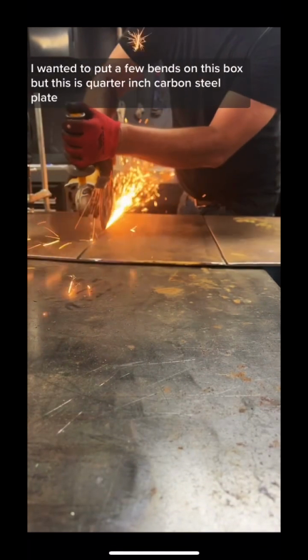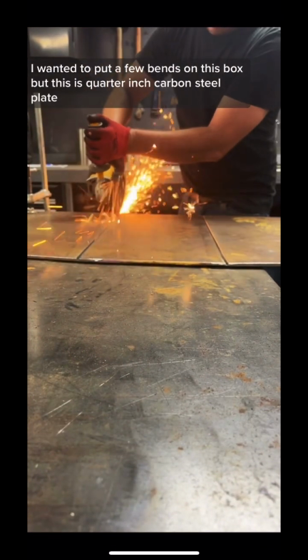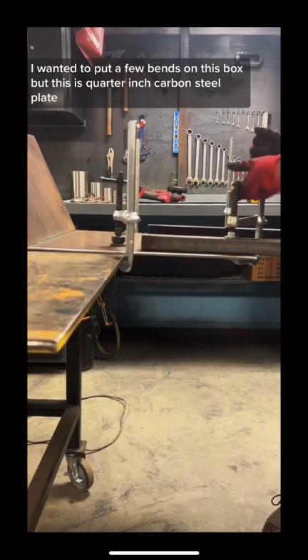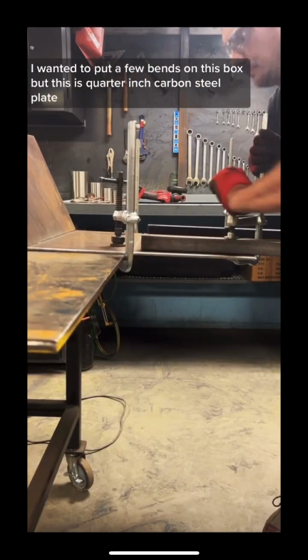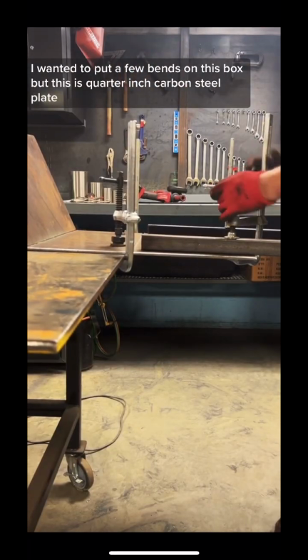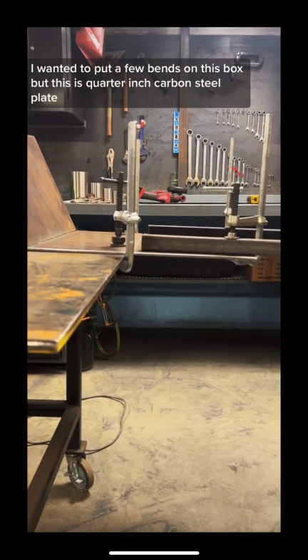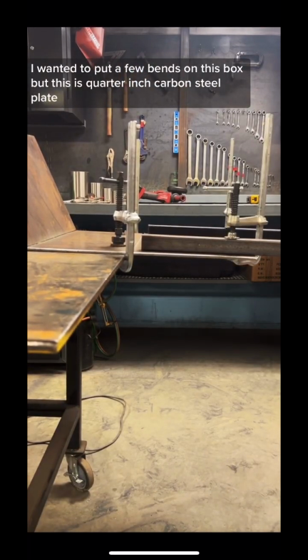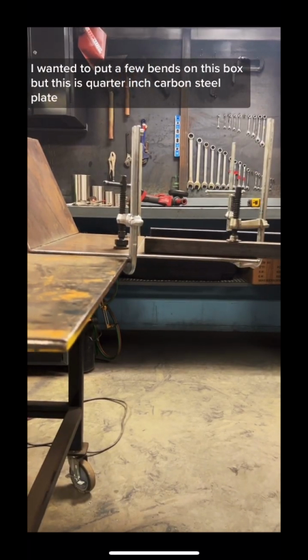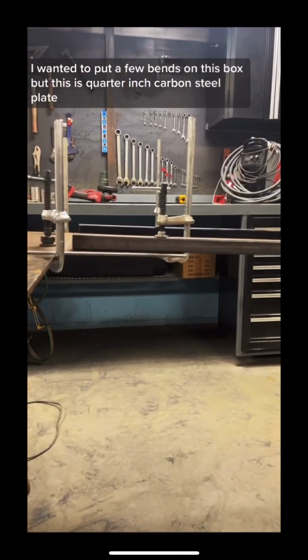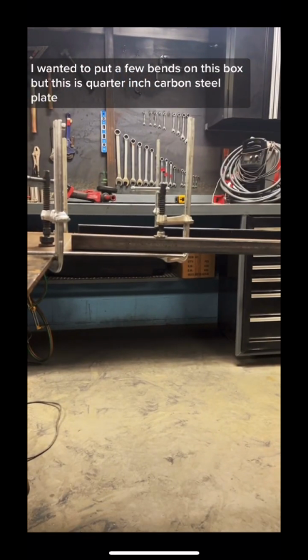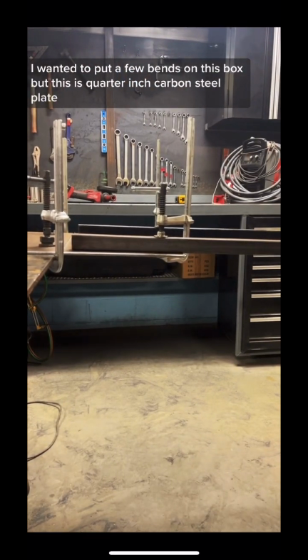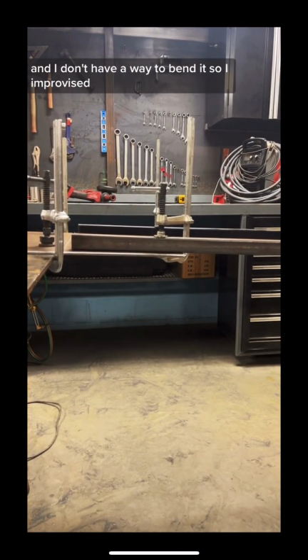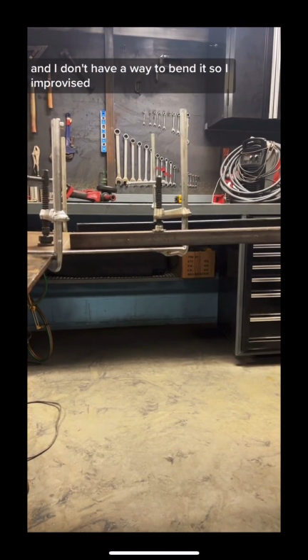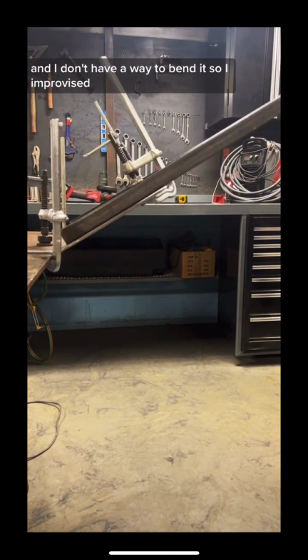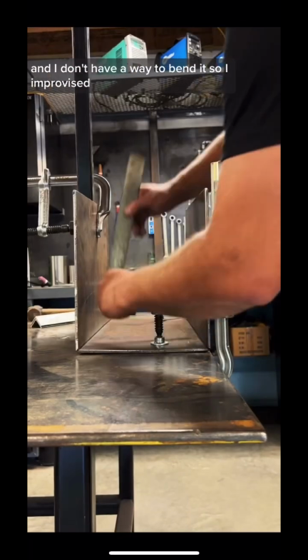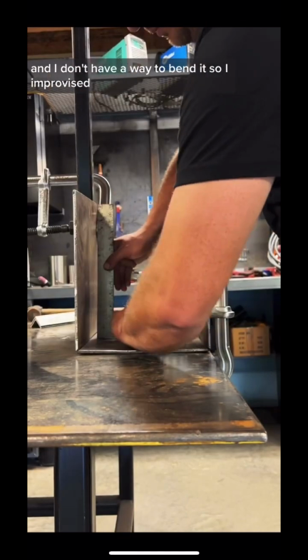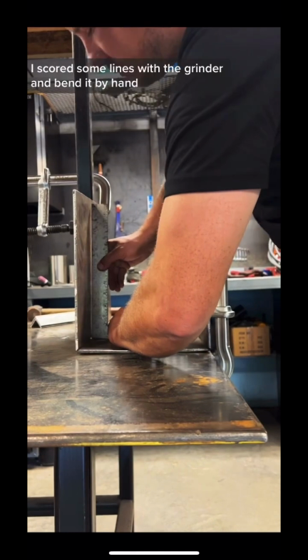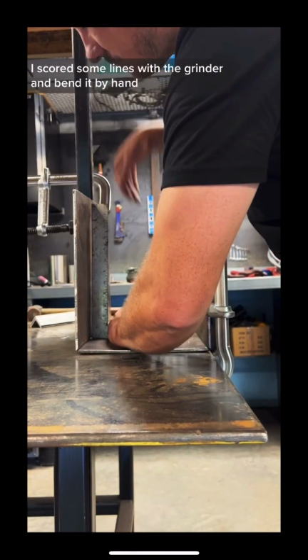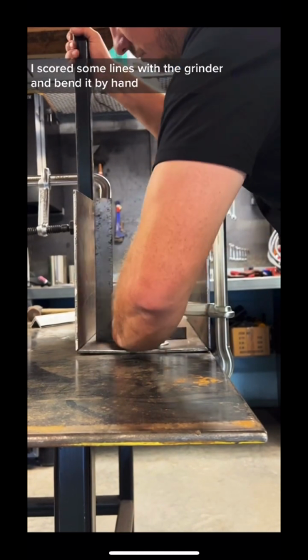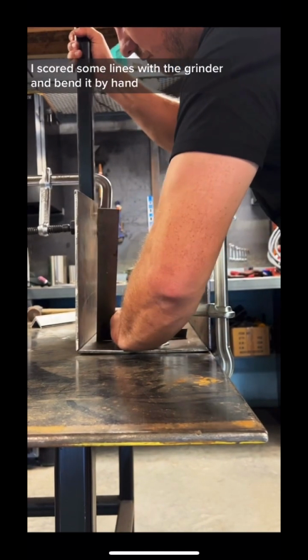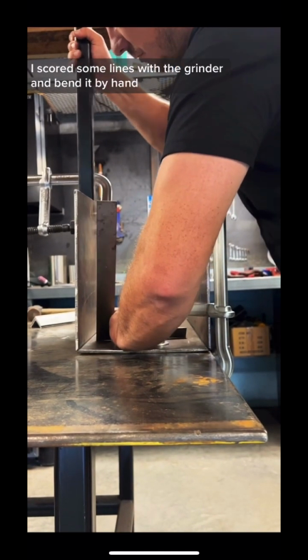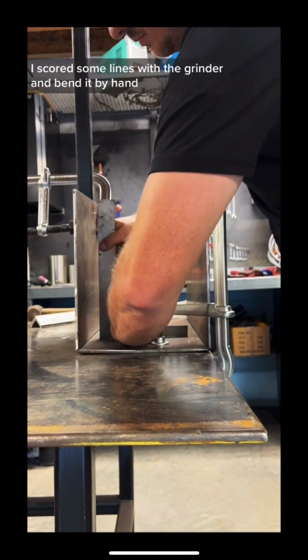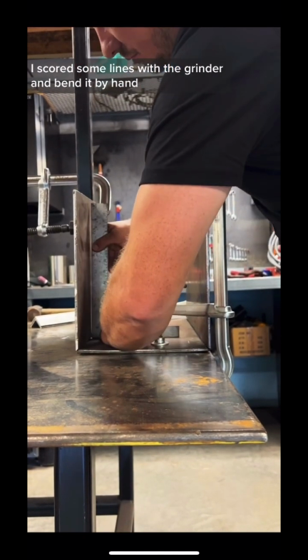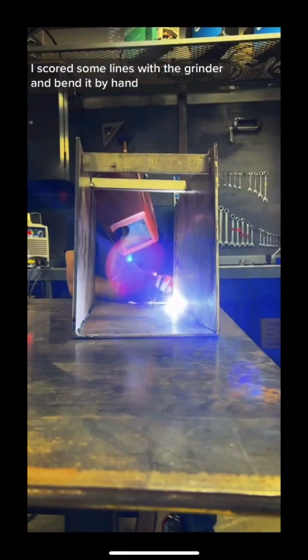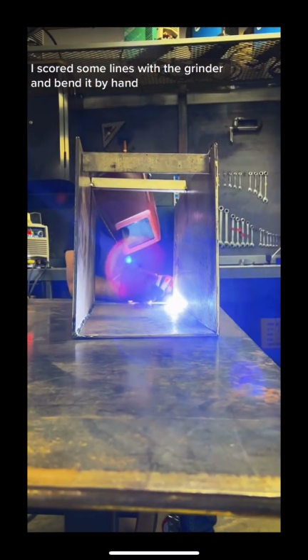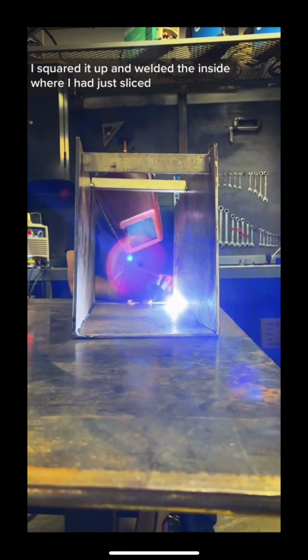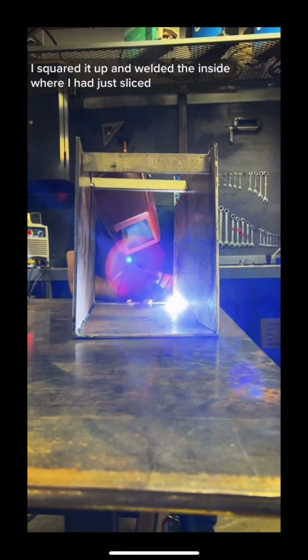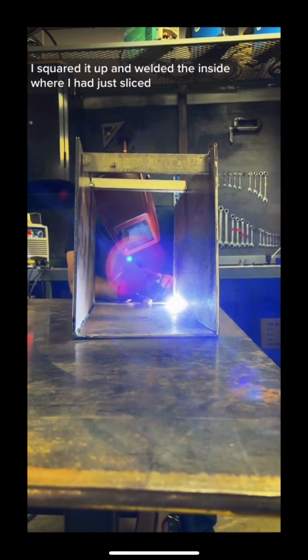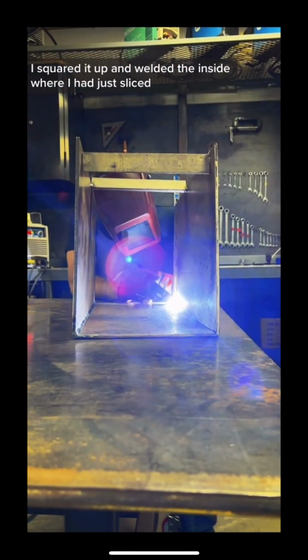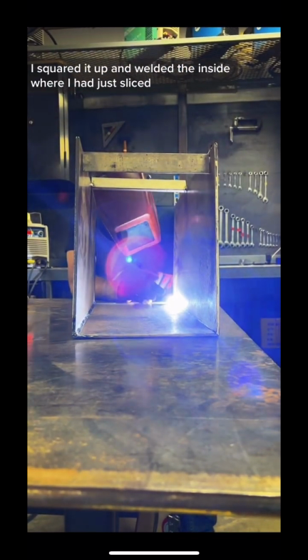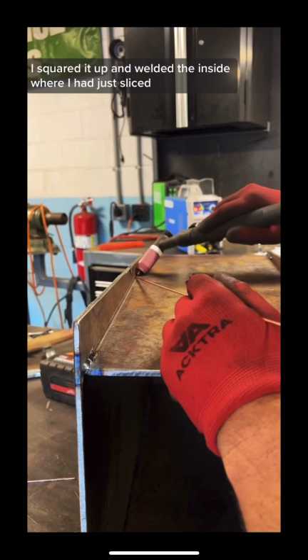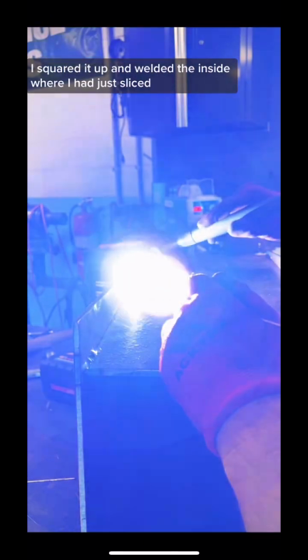I wanted to put a few bends on this box, but this is quarter inch carbon steel plate and I don't have a way to bend it. So I improvised — I scored some lines with the grinder and bent it by hand. I squared it up and welded the inside where I just sliced.